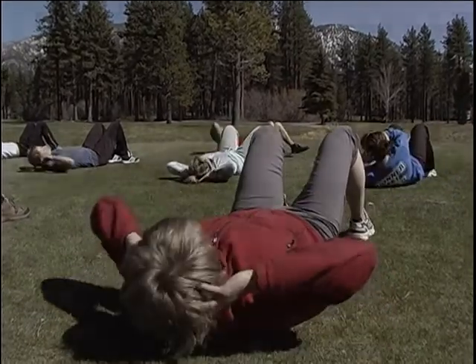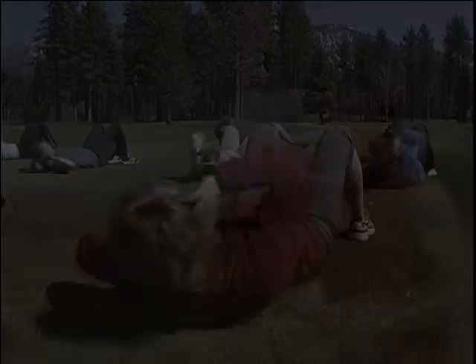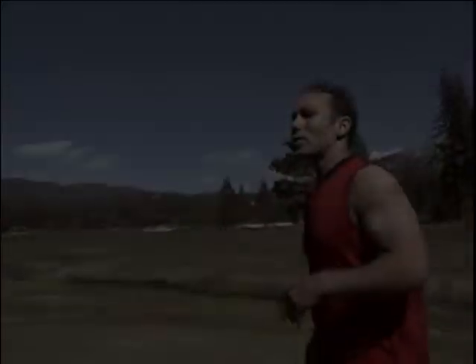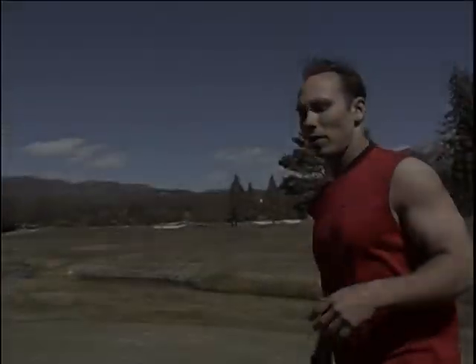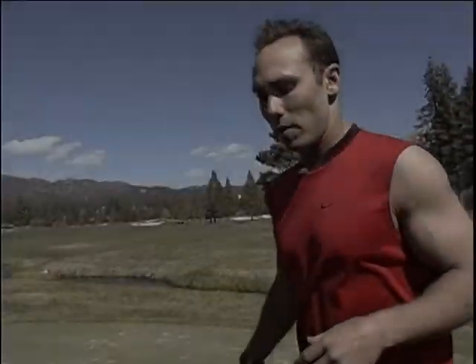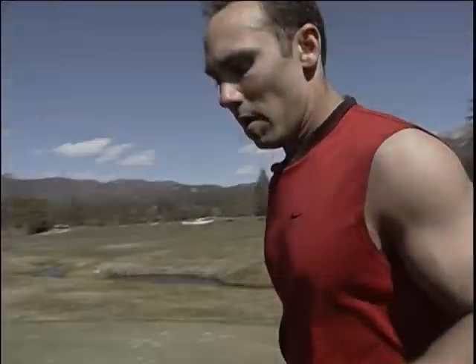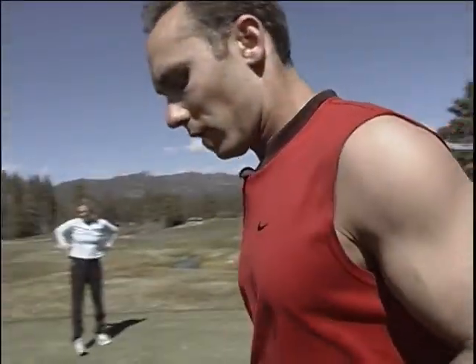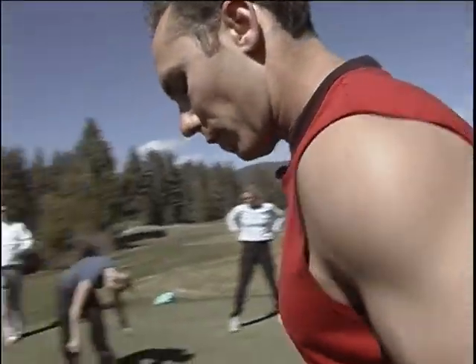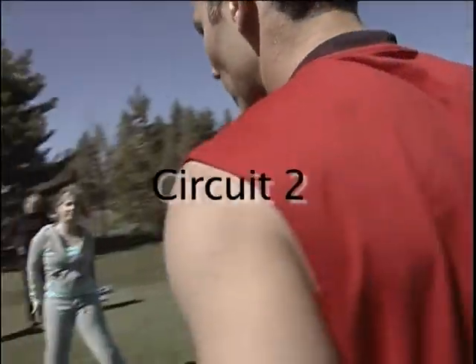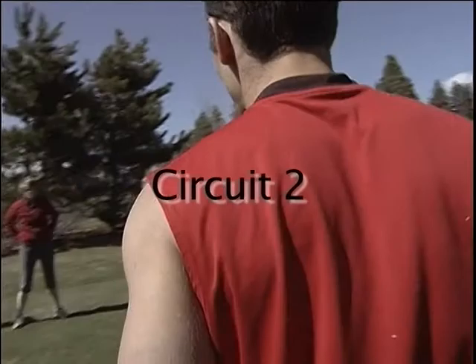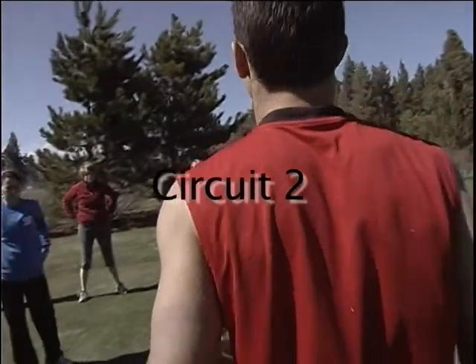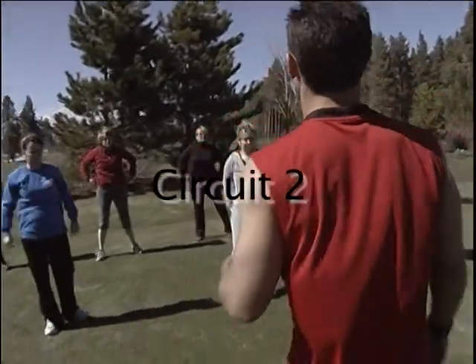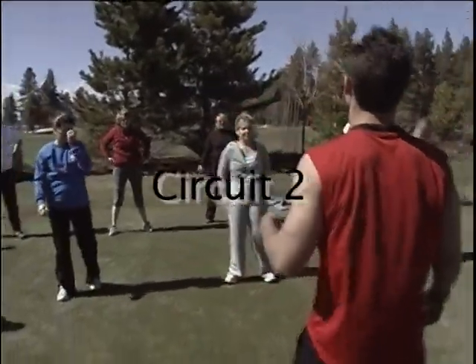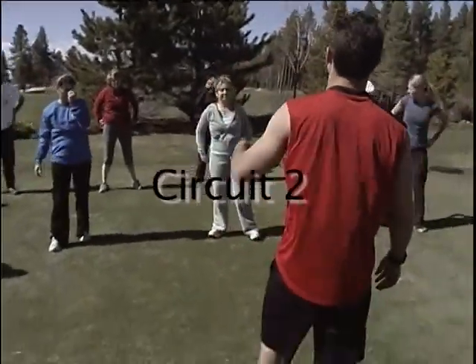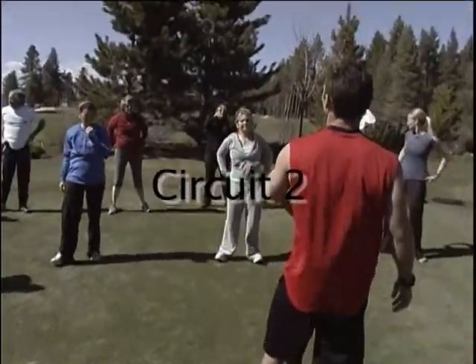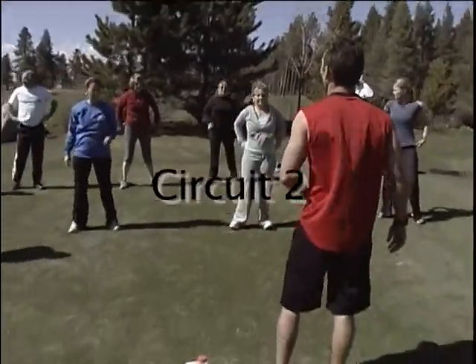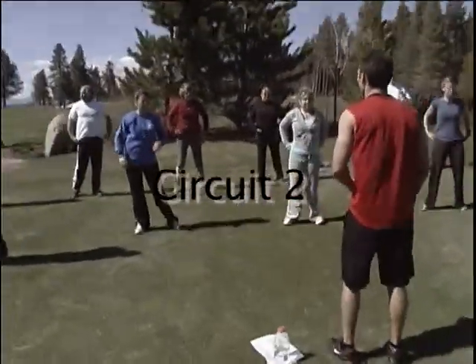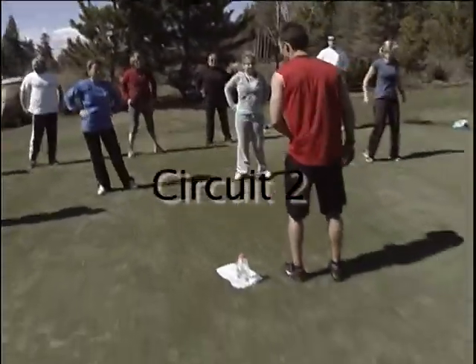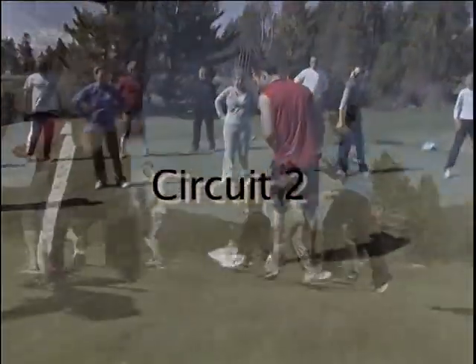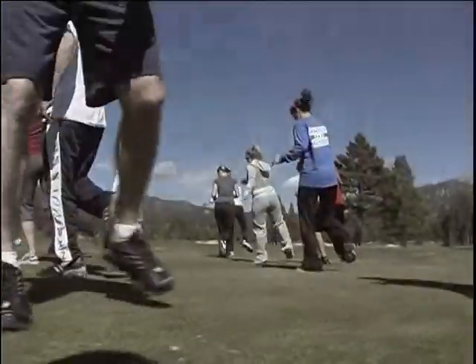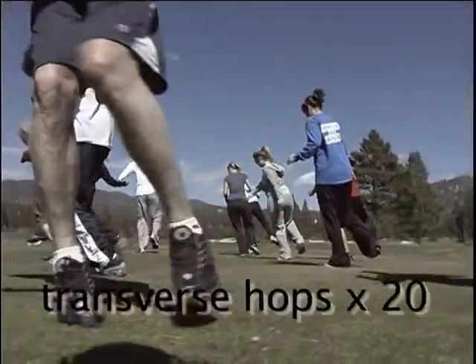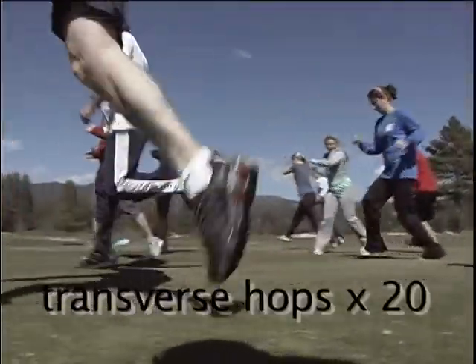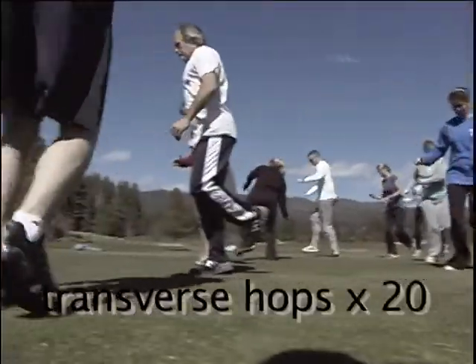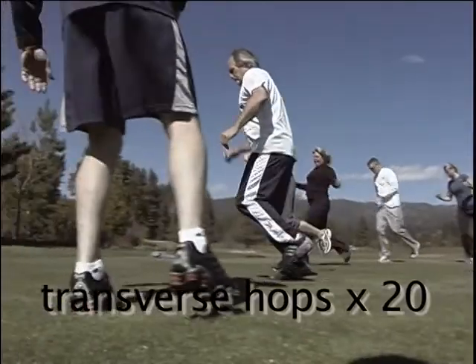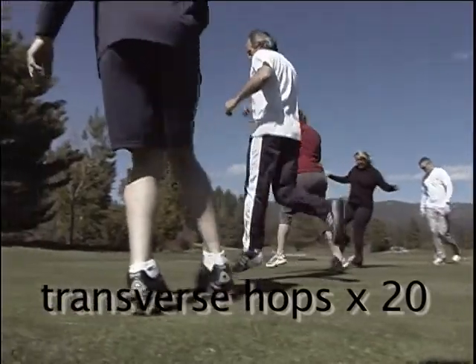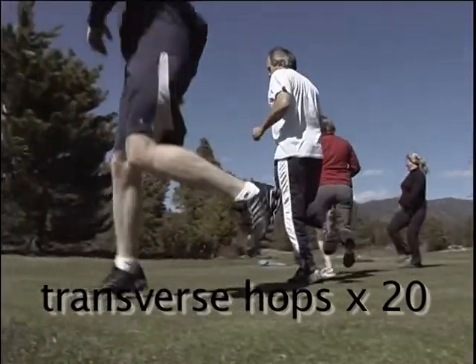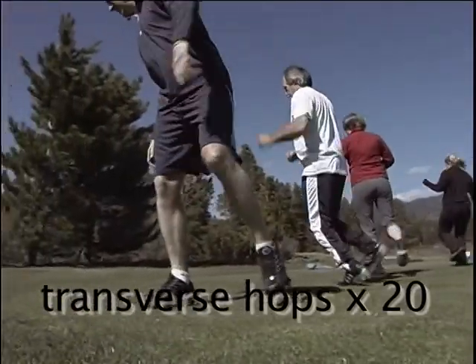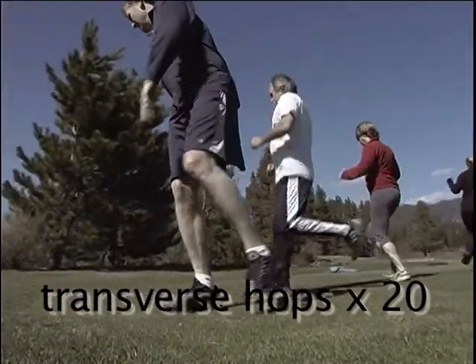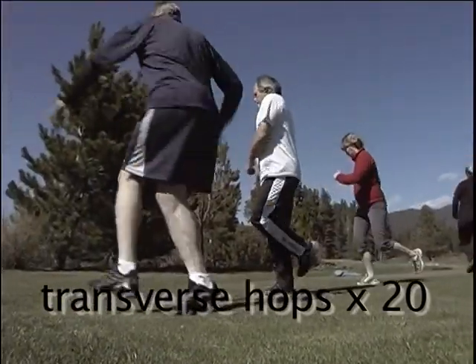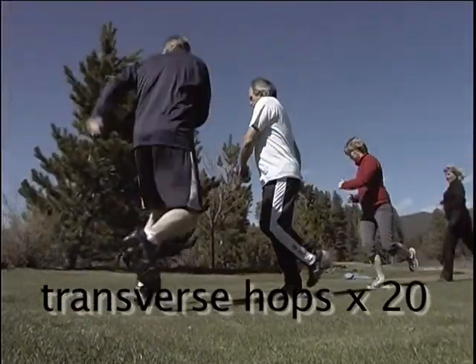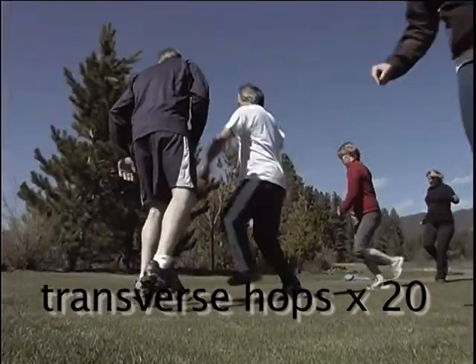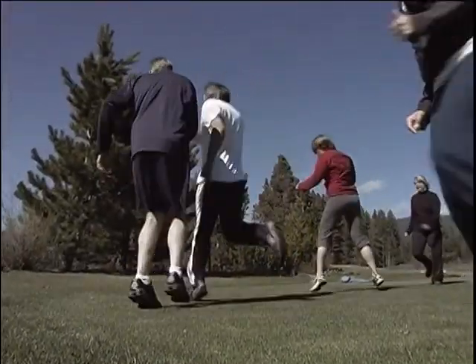We're going into circuit two. These are called transverse hops. We're going to integrate them with some lower abs. And then in addition to that, we're going to work on our hamstrings and our butt and our quads.